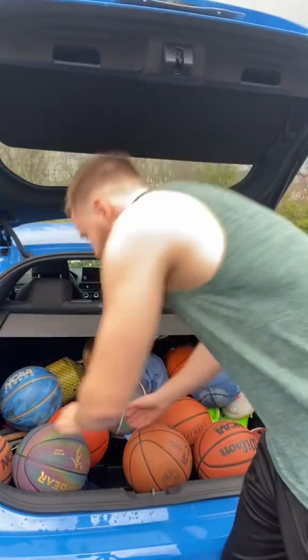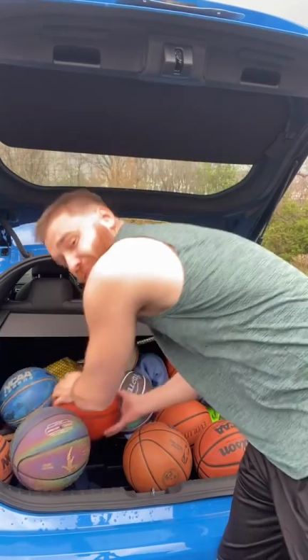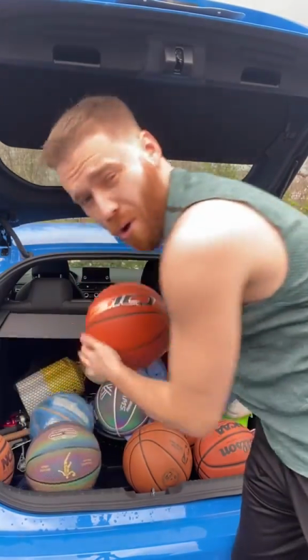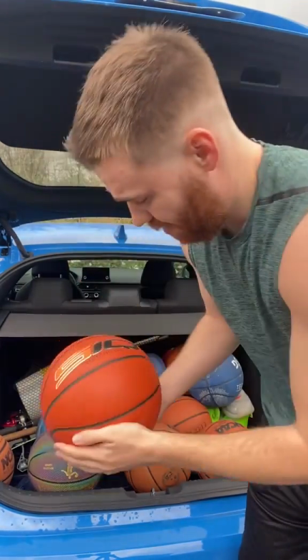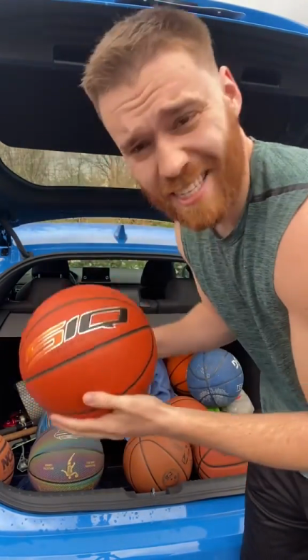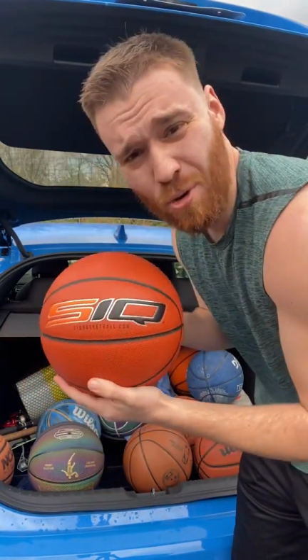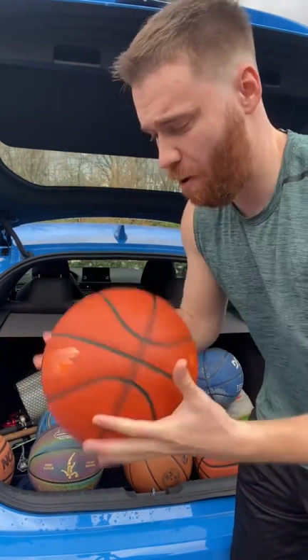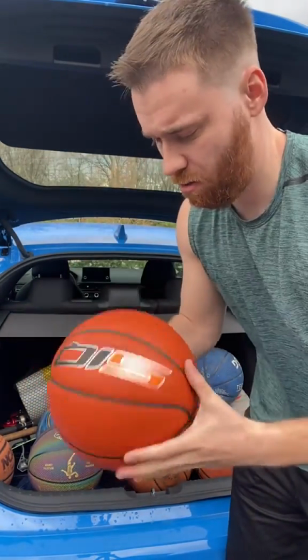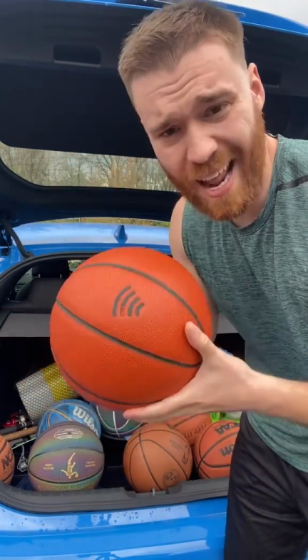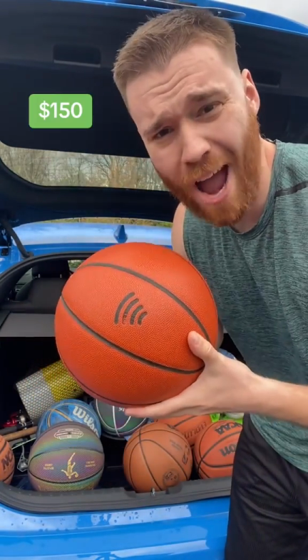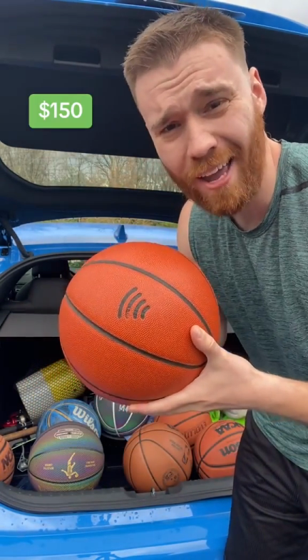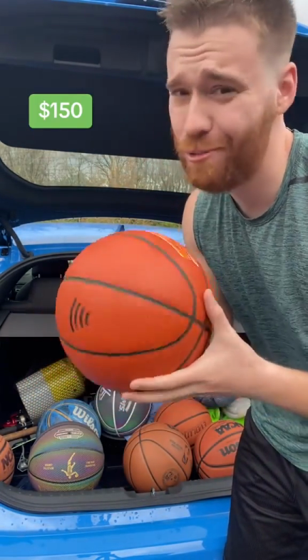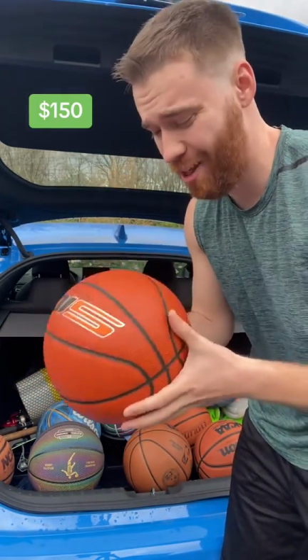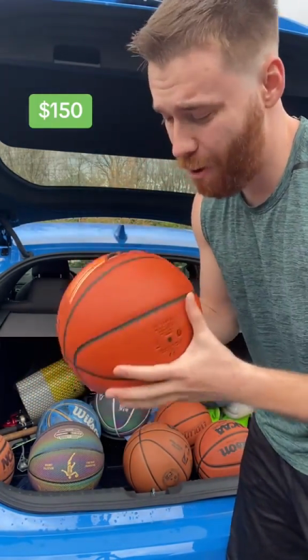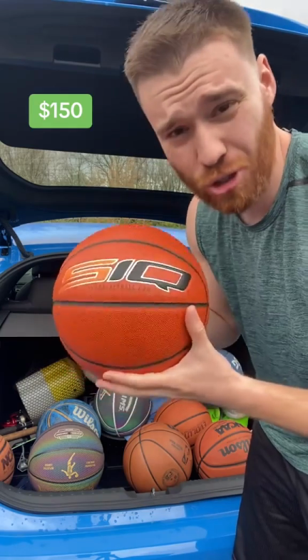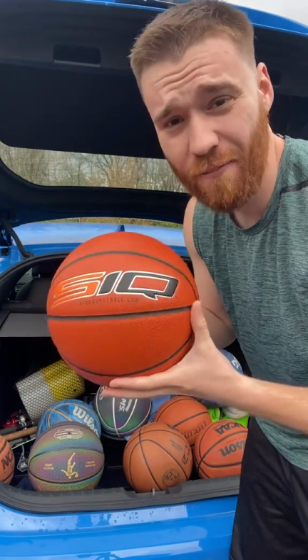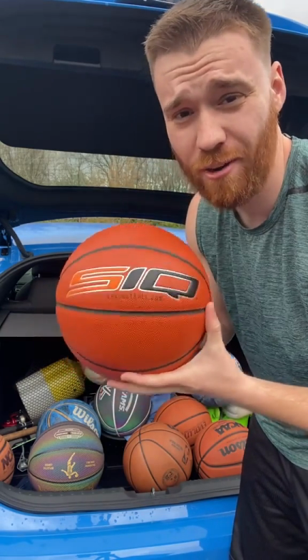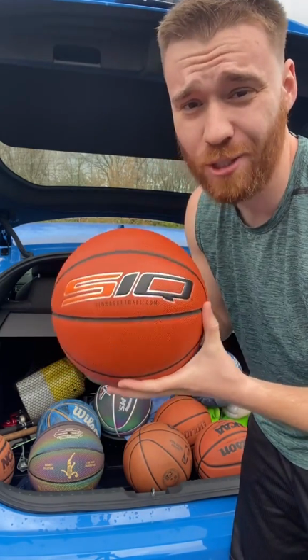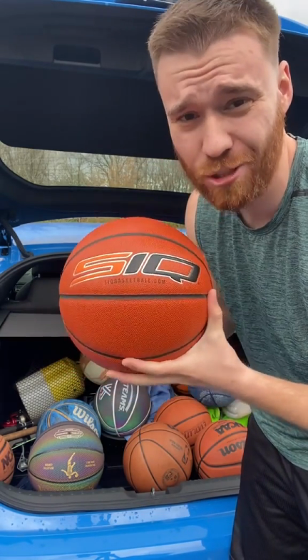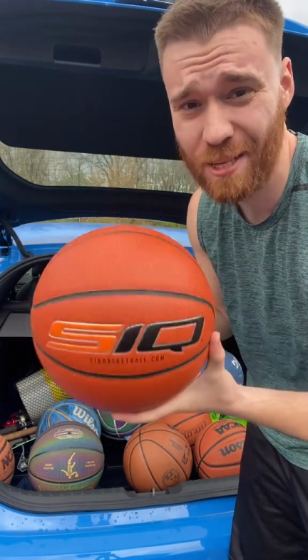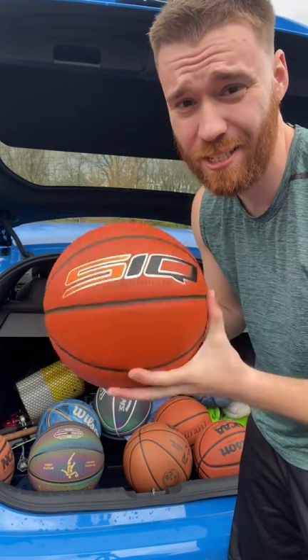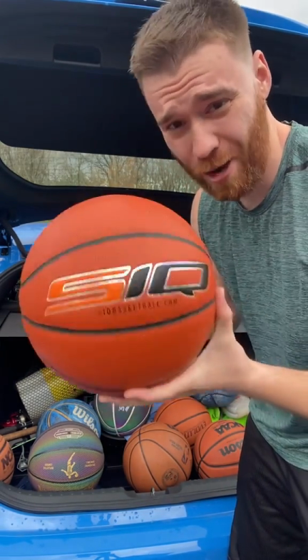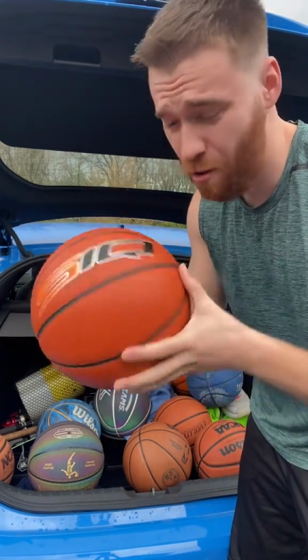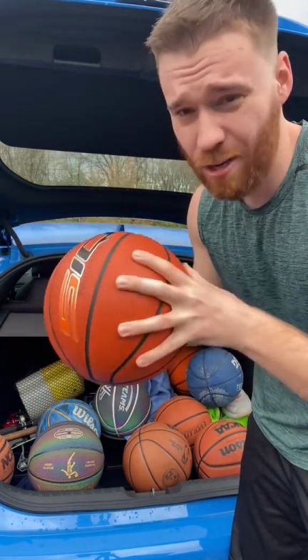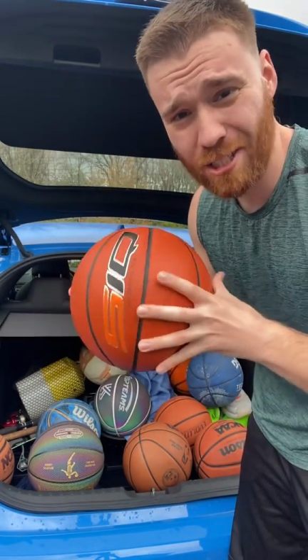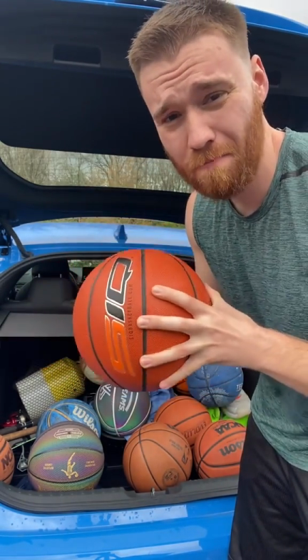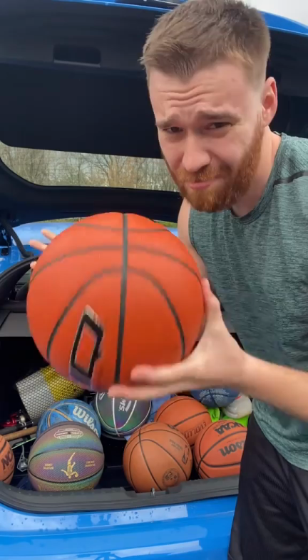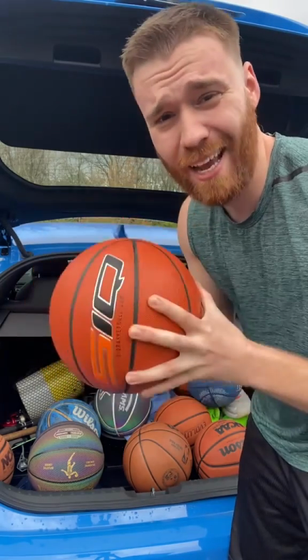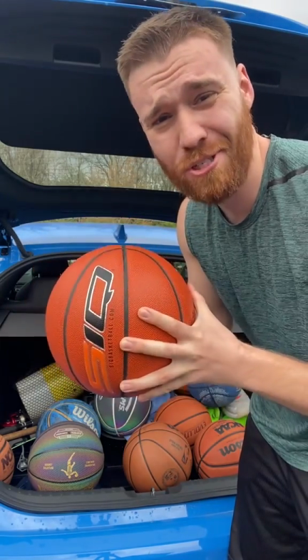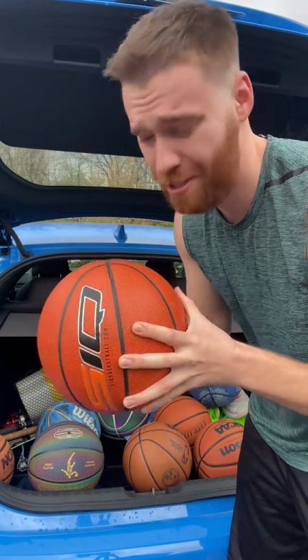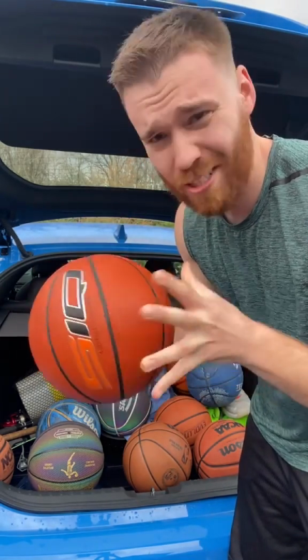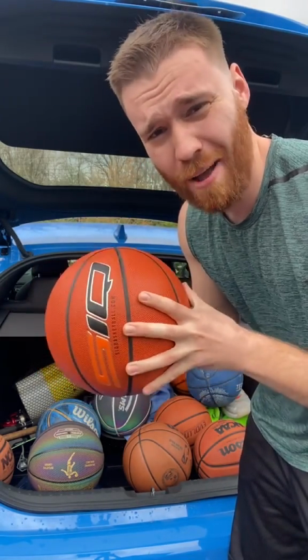Number four, the SIQ basketball. It has Wi-Fi — no, I'm just kidding — but when you shoot it, if you have a certain app it tracks your makes and misses. Pretty cool indoor basketball. I like it. I don't use it too often, but it's a quality basketball.